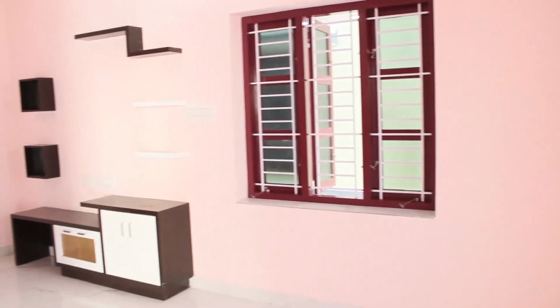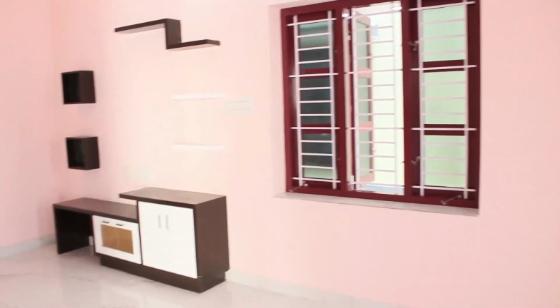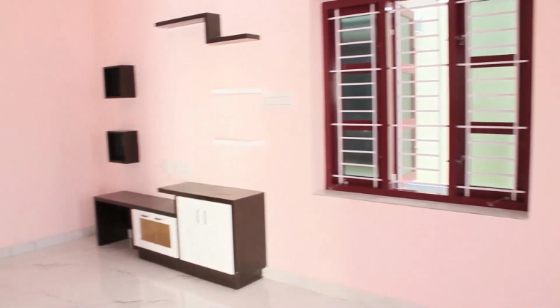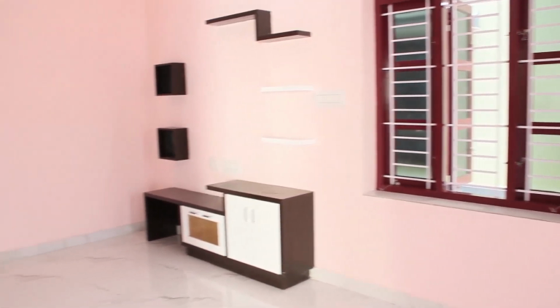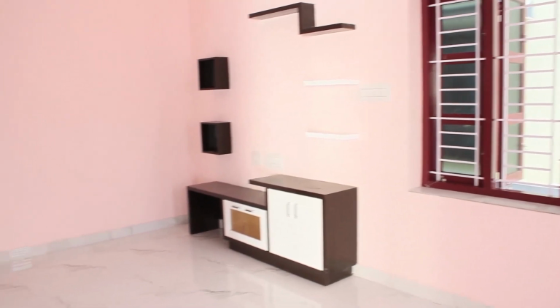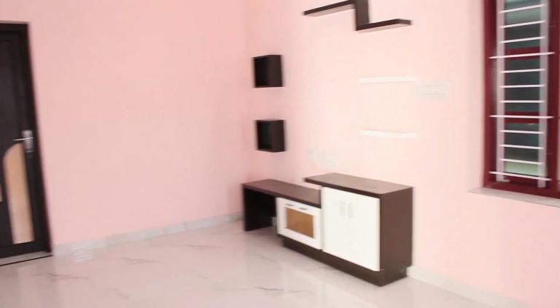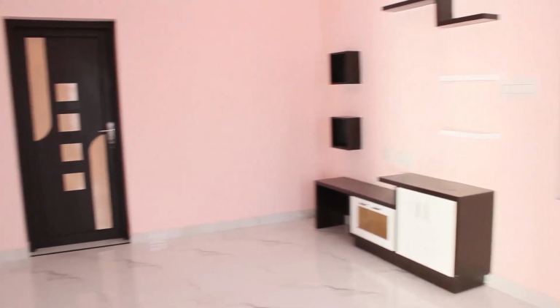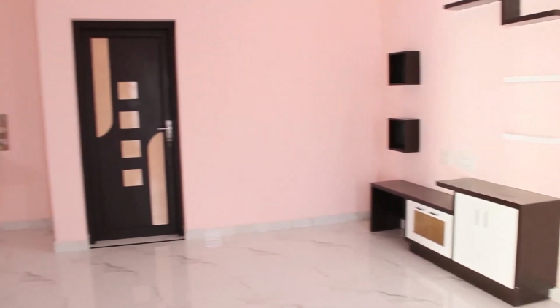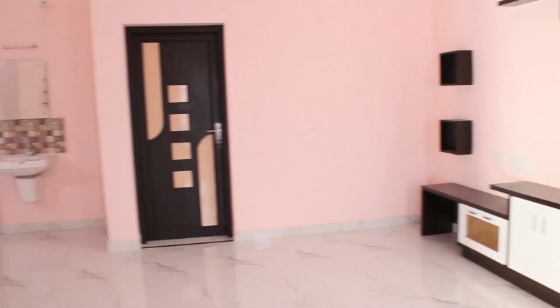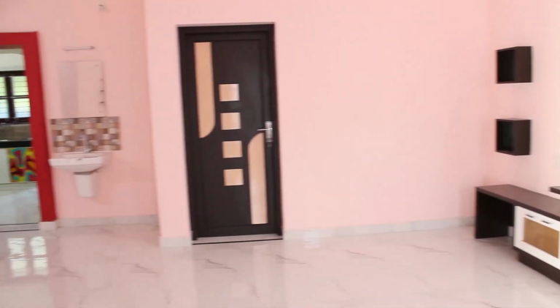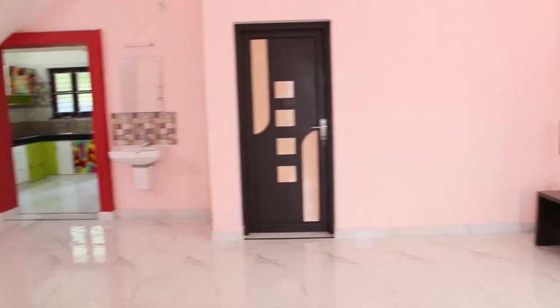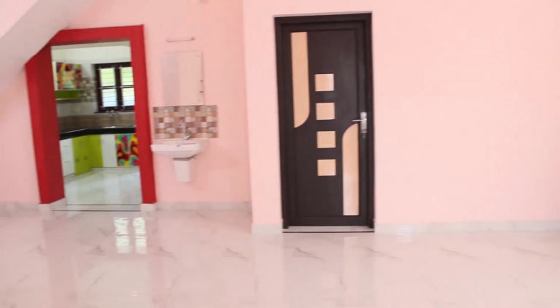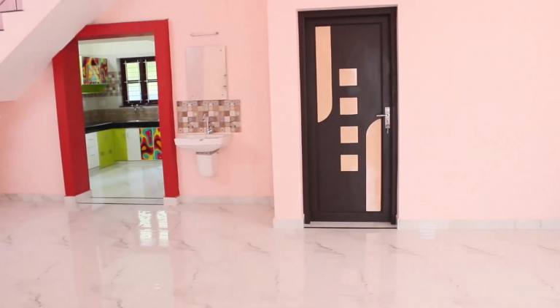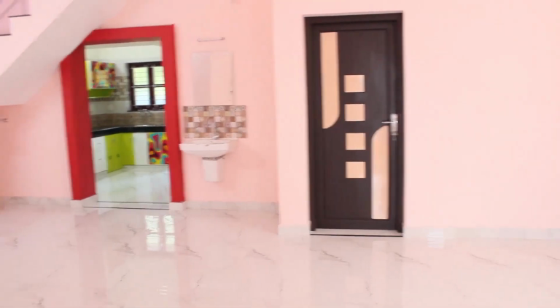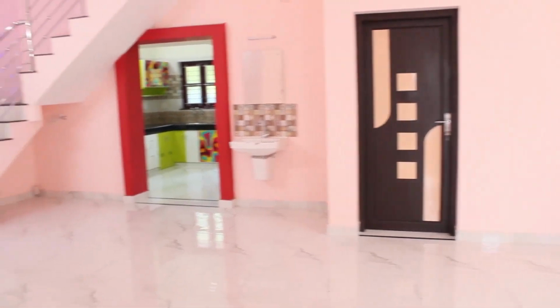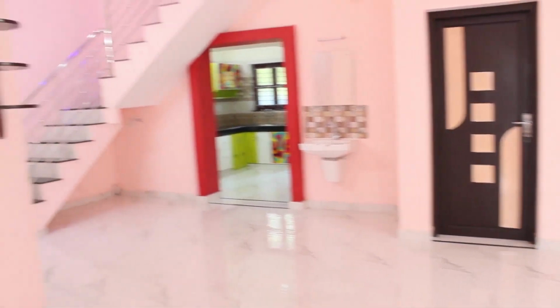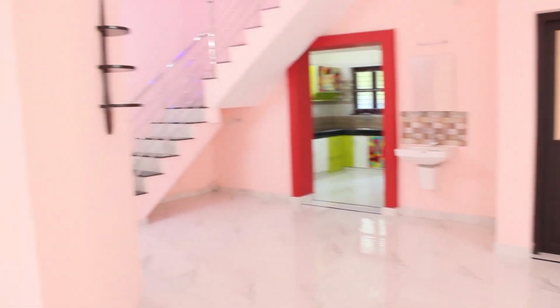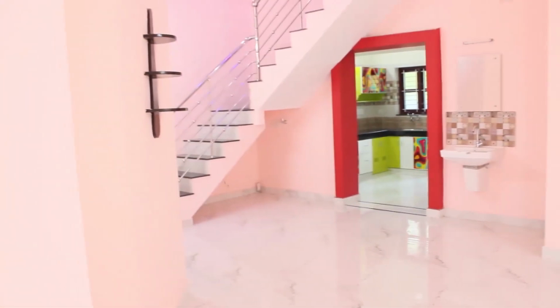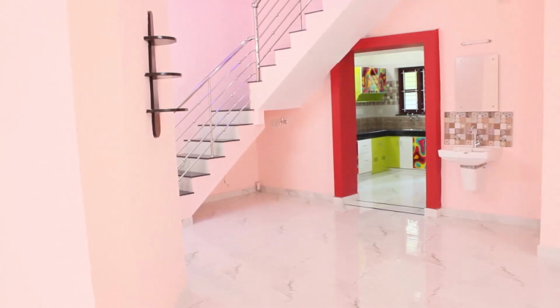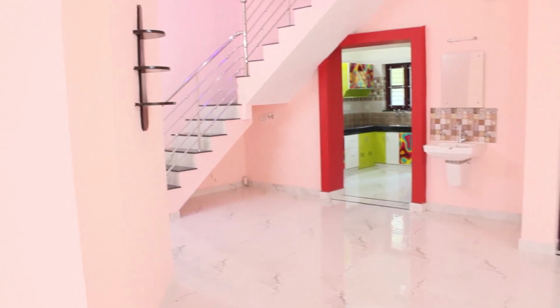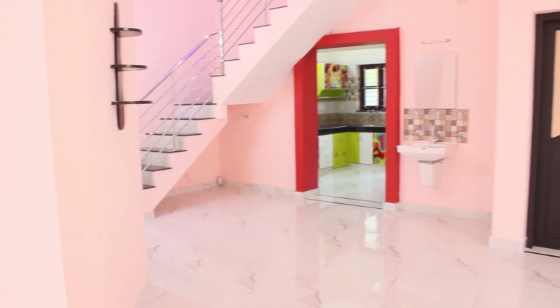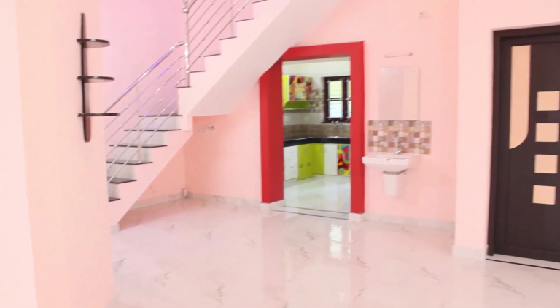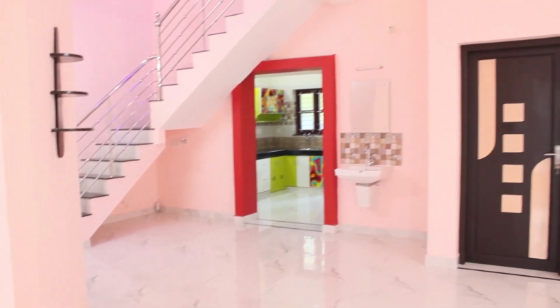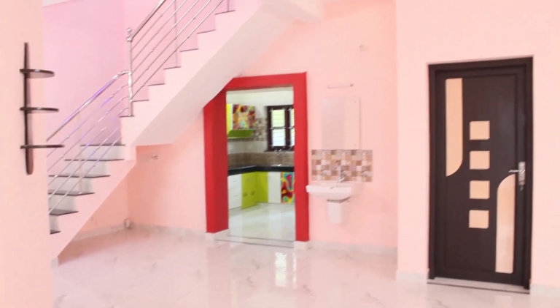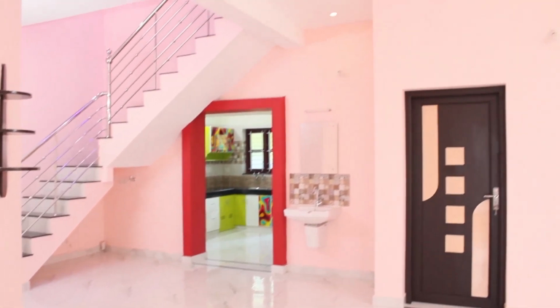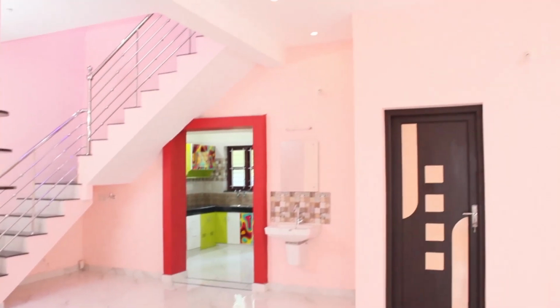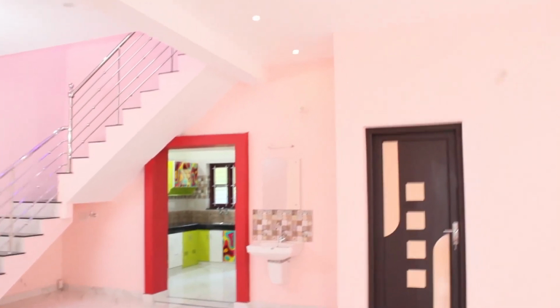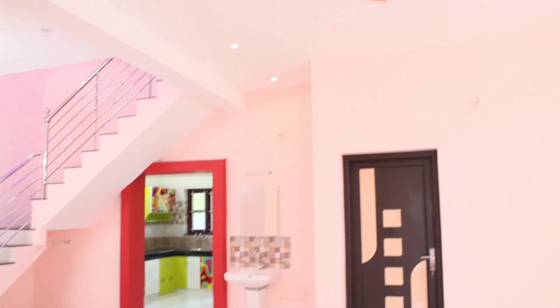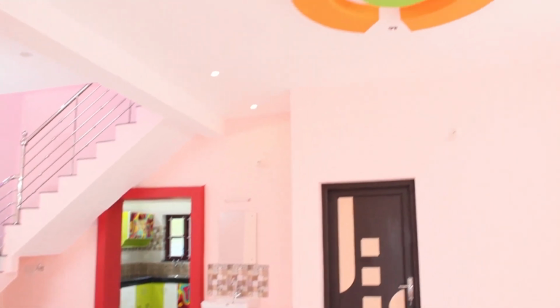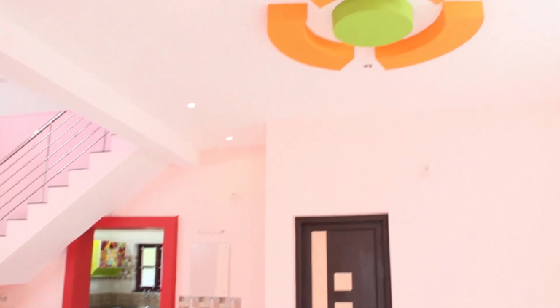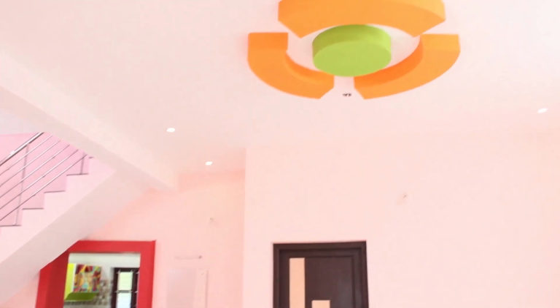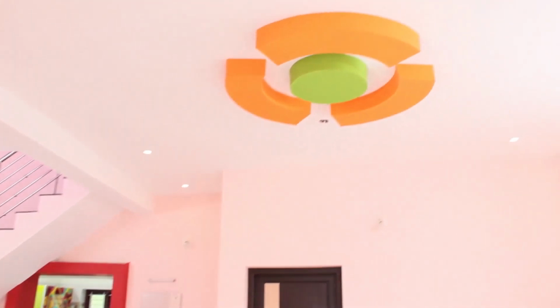In the right corner, we can provide a TV. We need to take a decorative stand in the living hall. We can also decorate the living hall with toys.